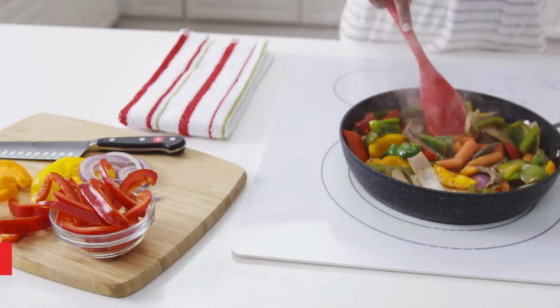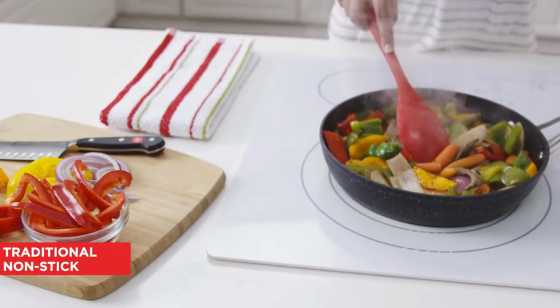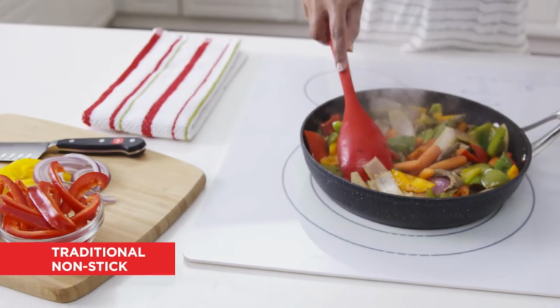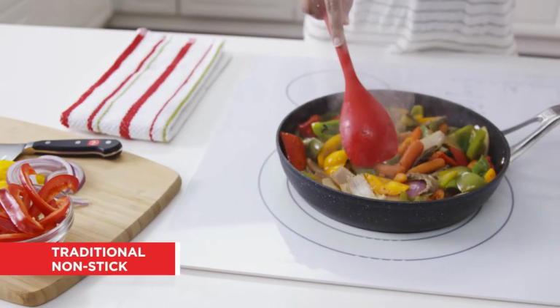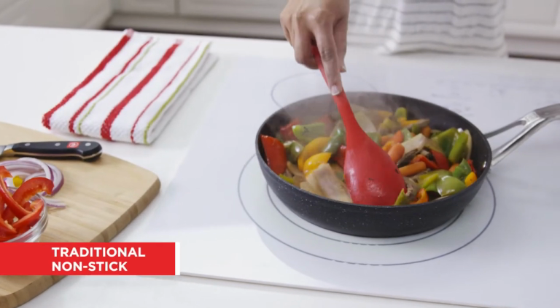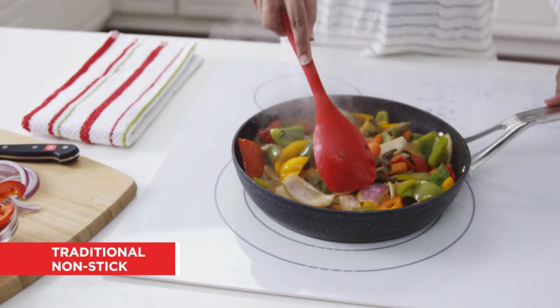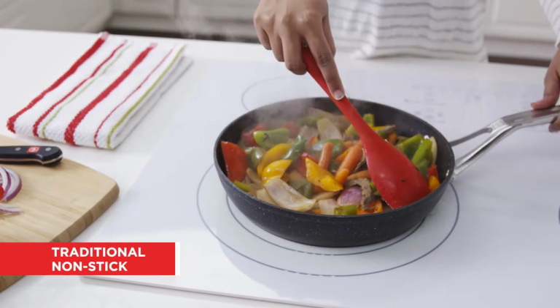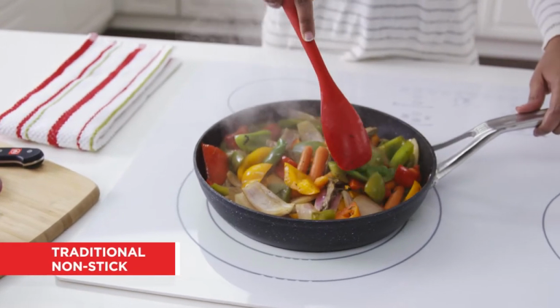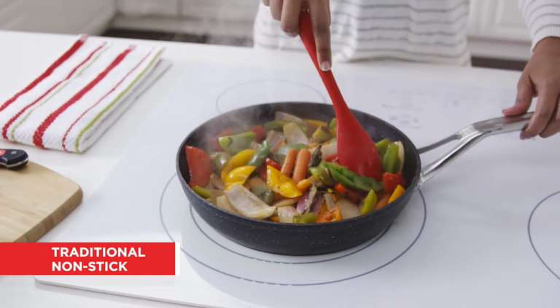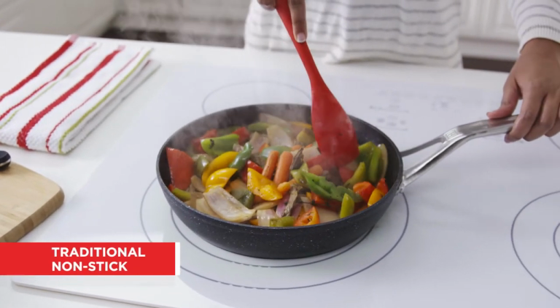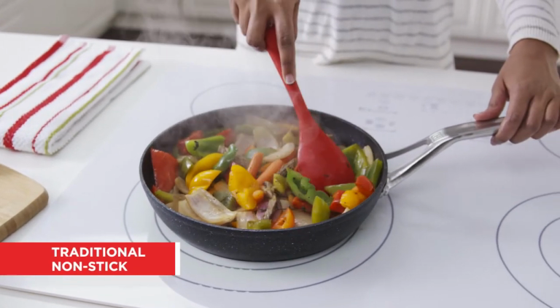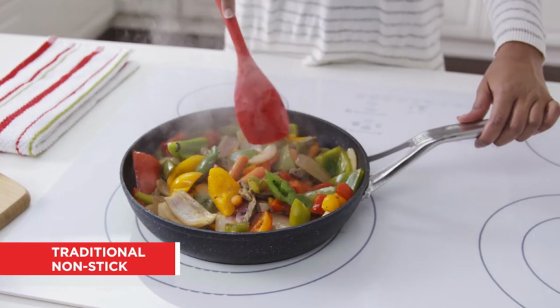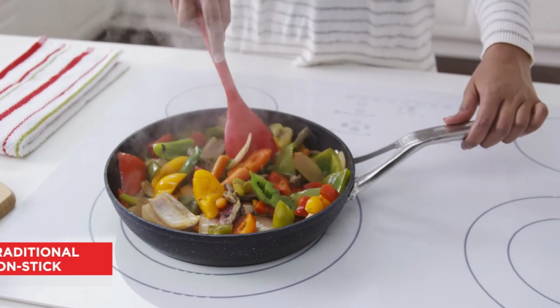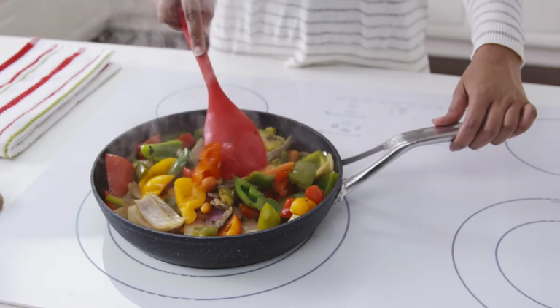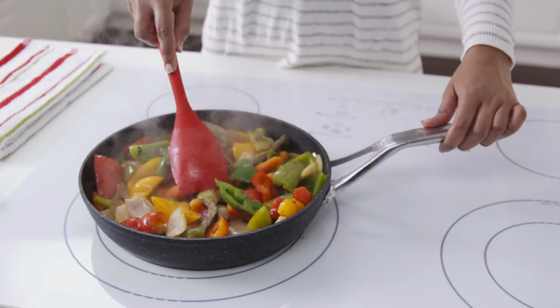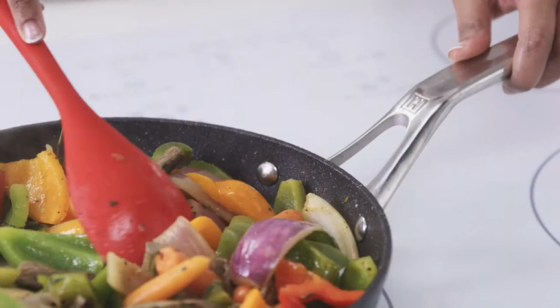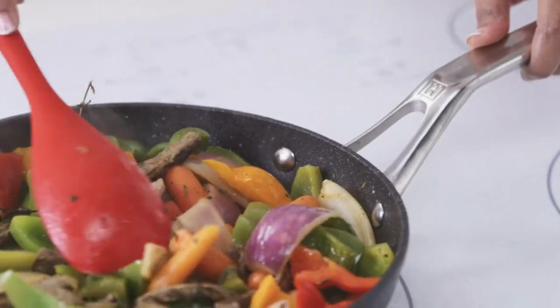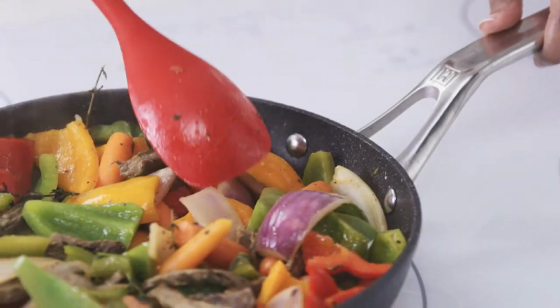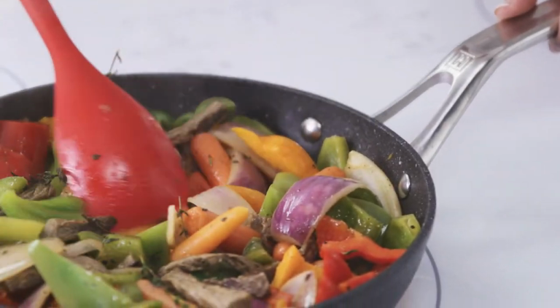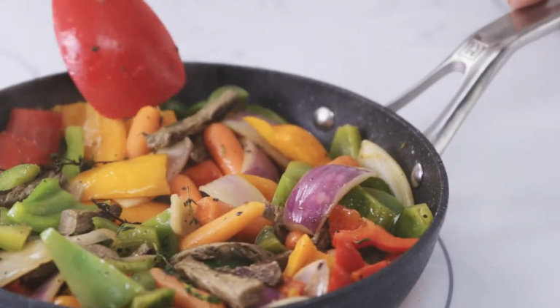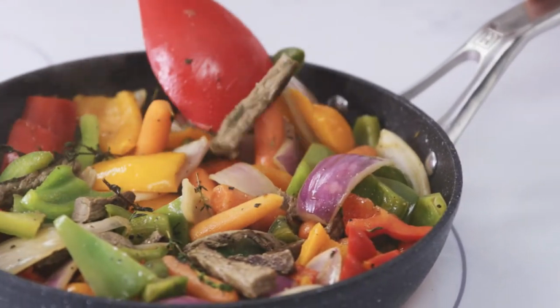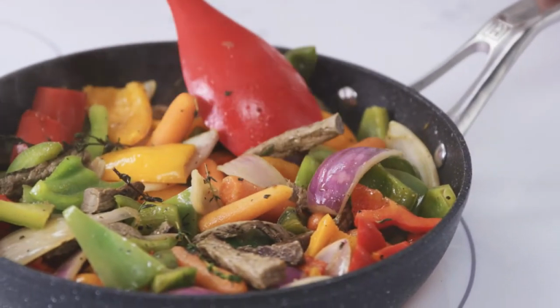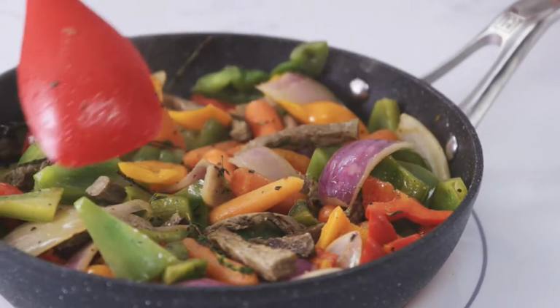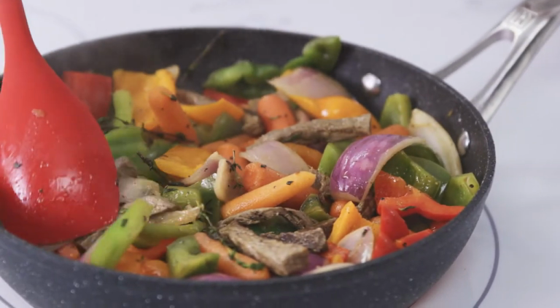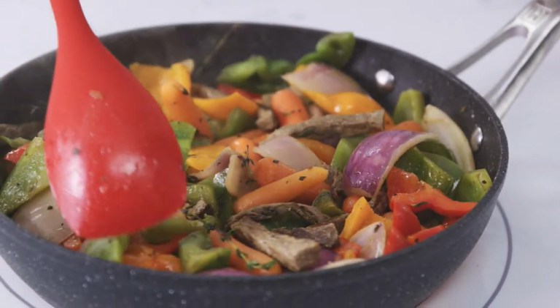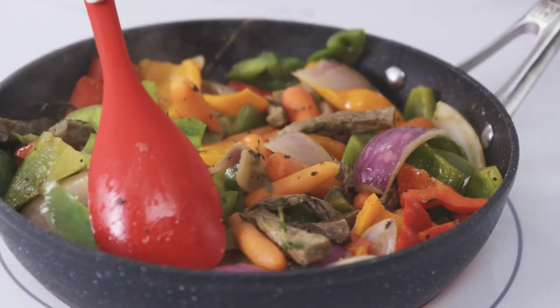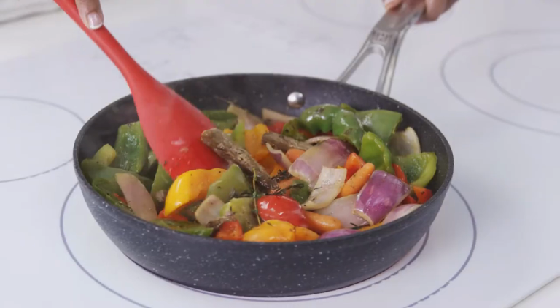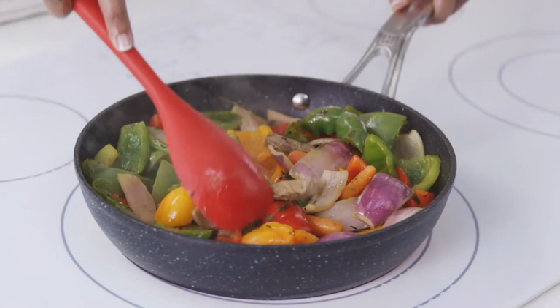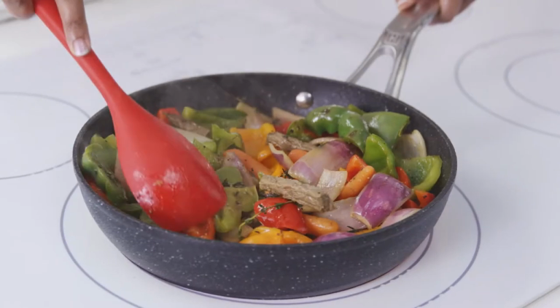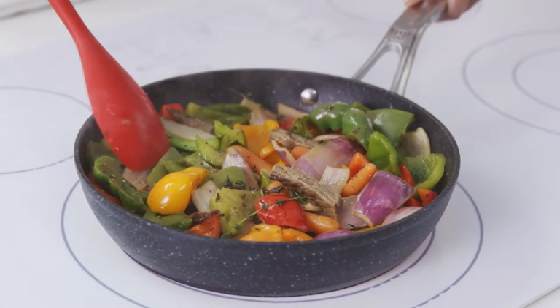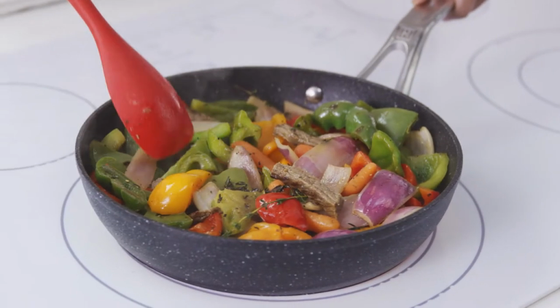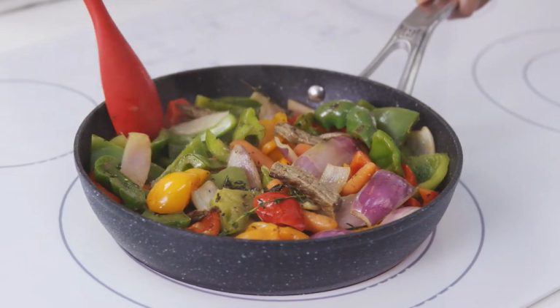Traditional non-stick pans are popular for their ease of use. They generally require less cooking oil and are quick to clean. They work best on medium to low heat.